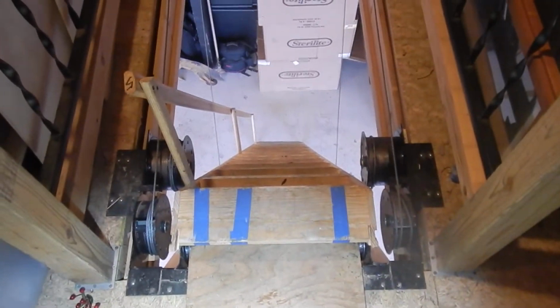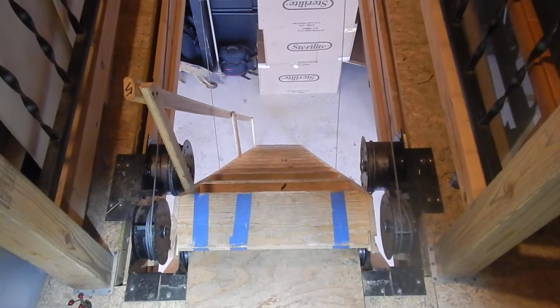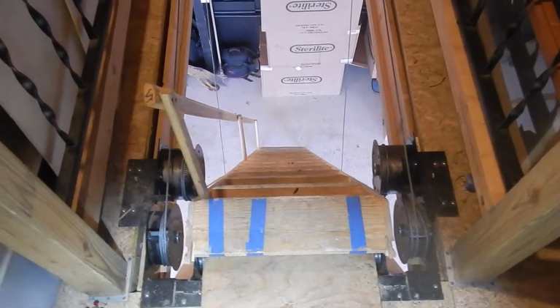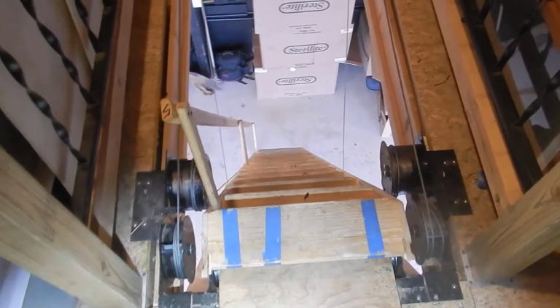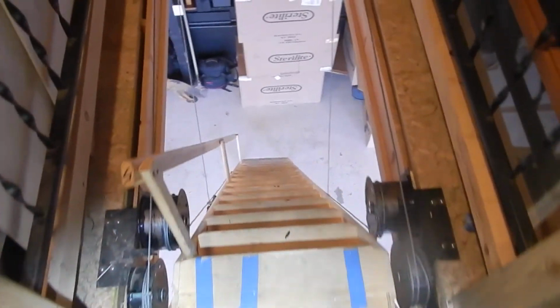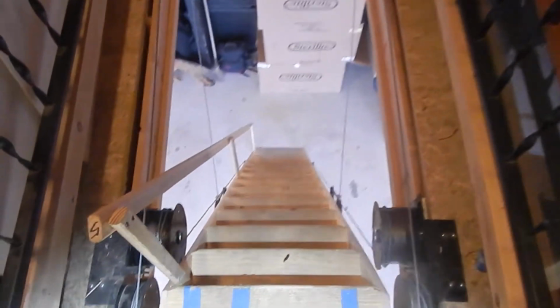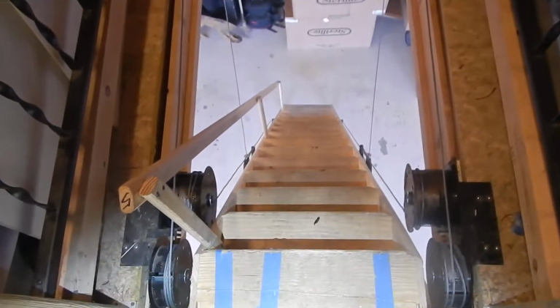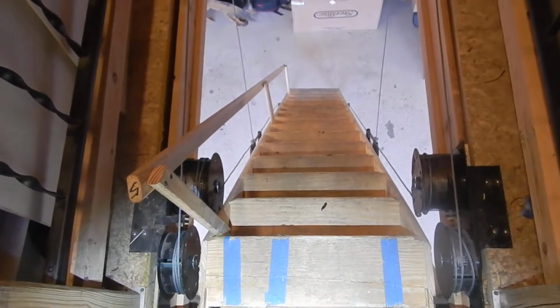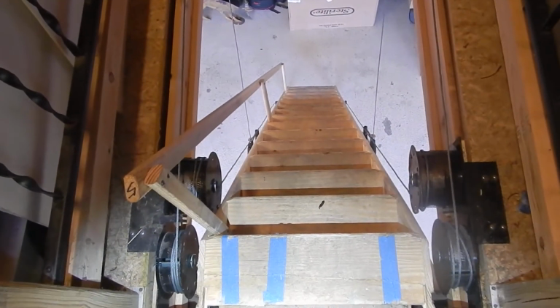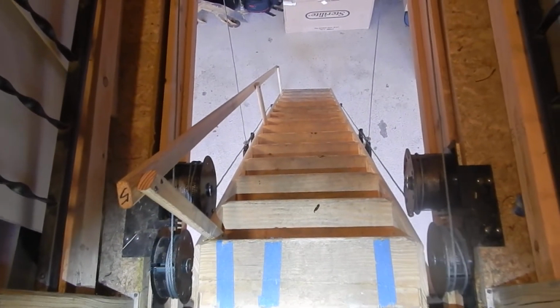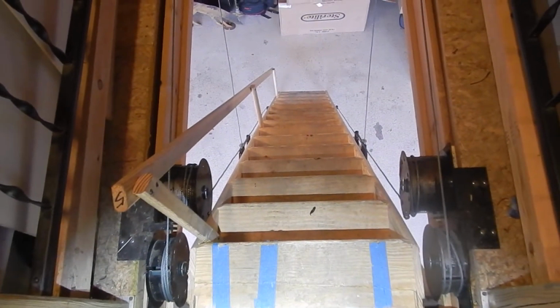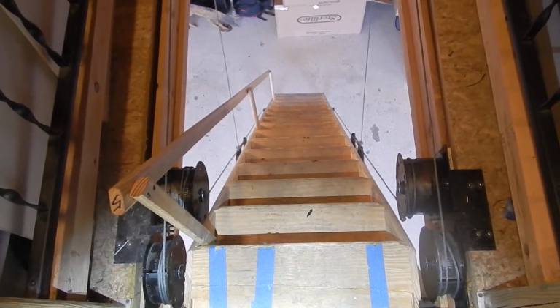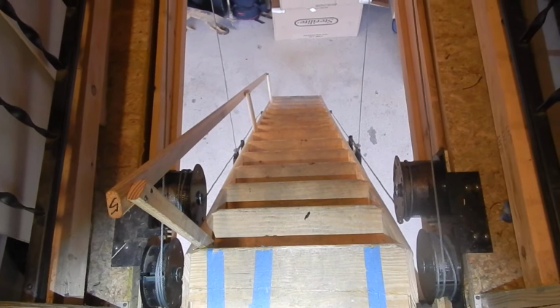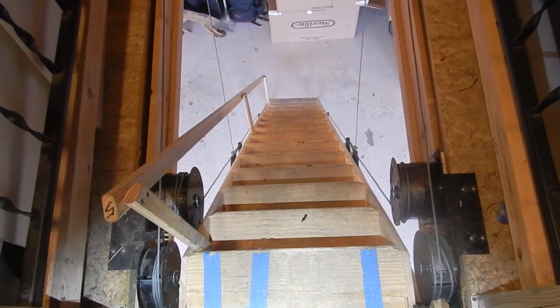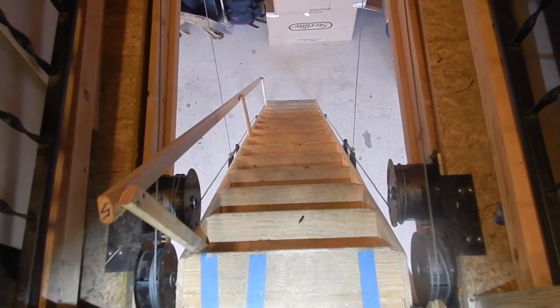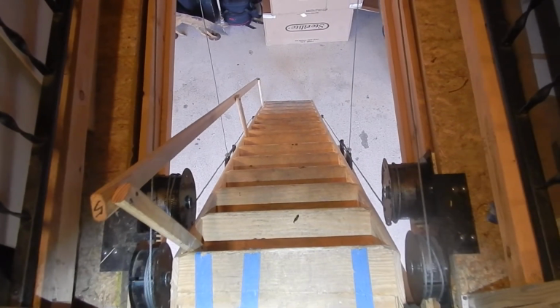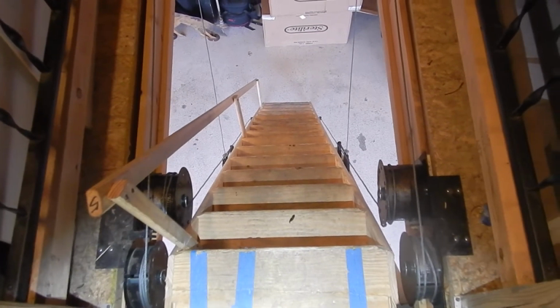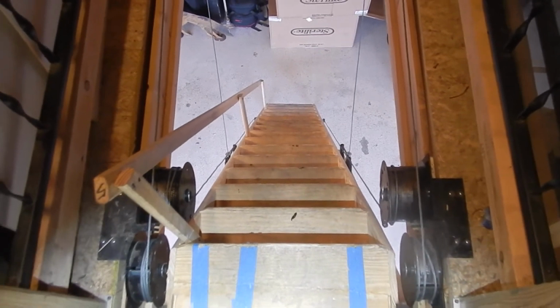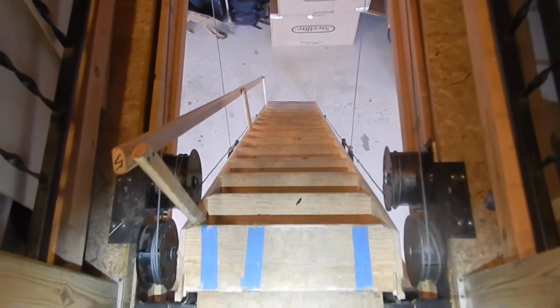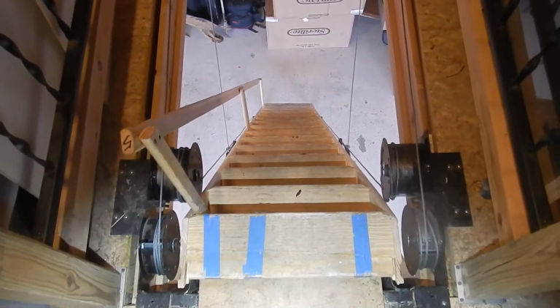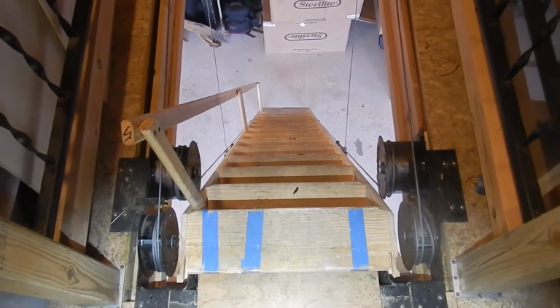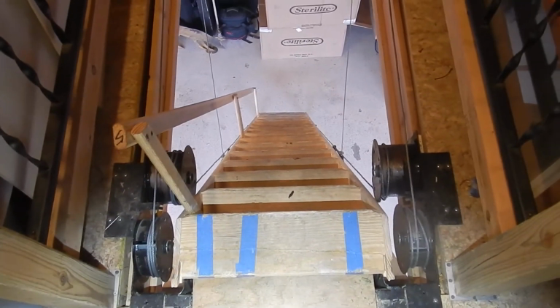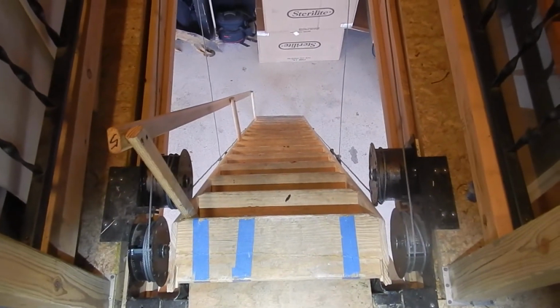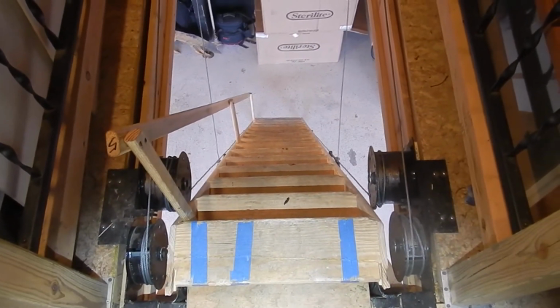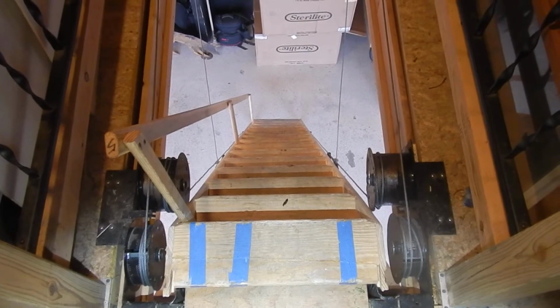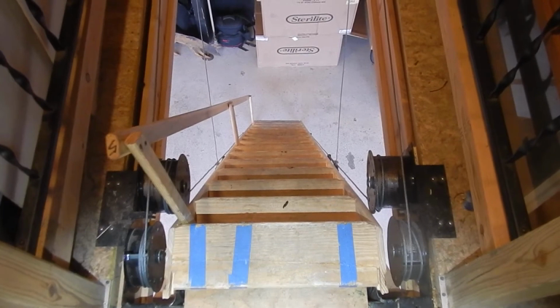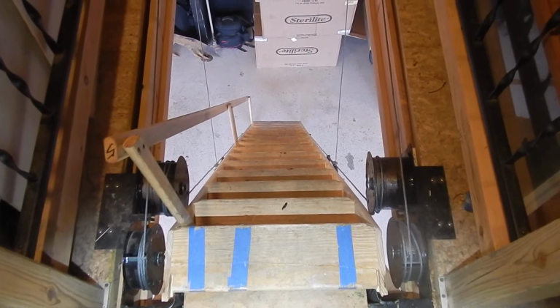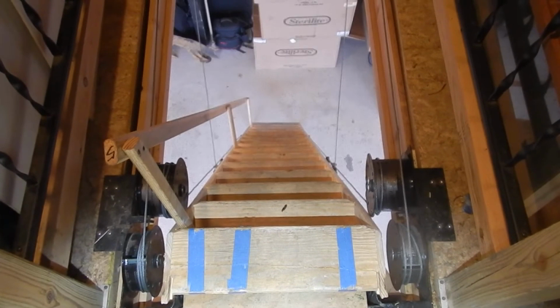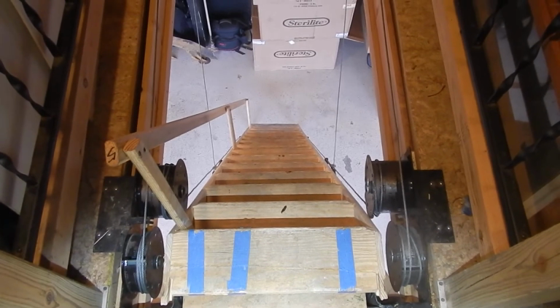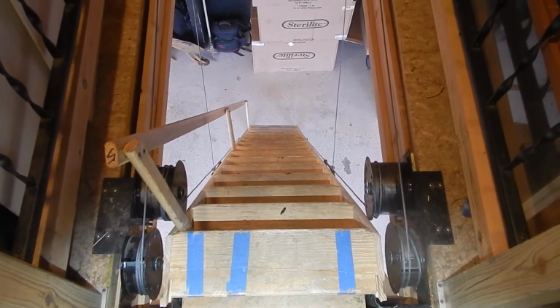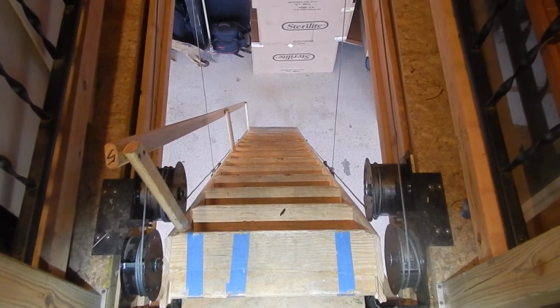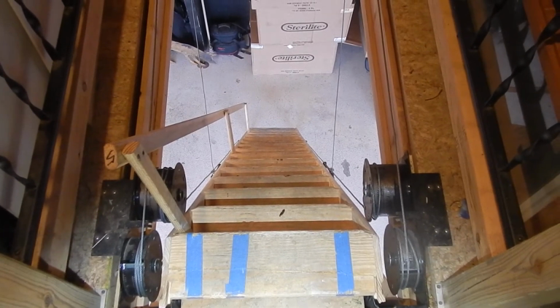That attic access ladder is rated for 800 pounds, commercial or residential. It has pulleys that pull the ladder up, and there are pulleys that pull the door panel up.